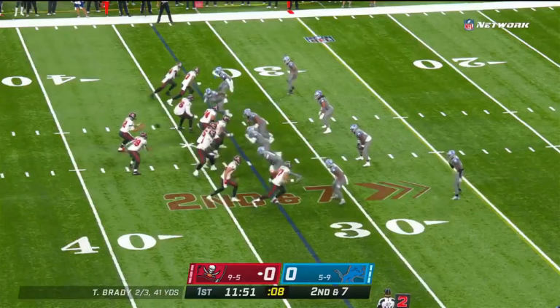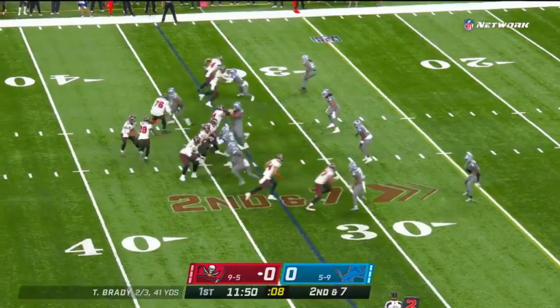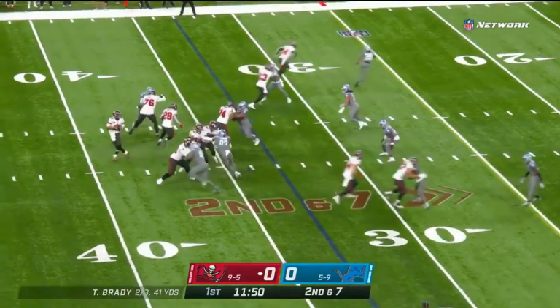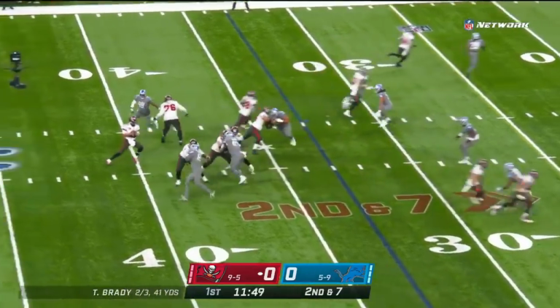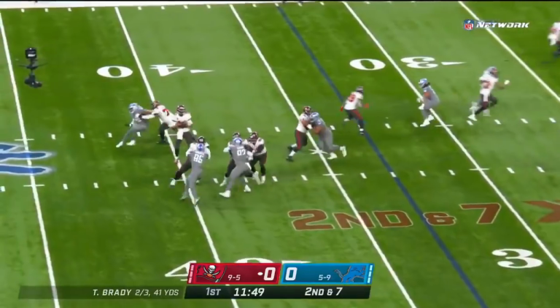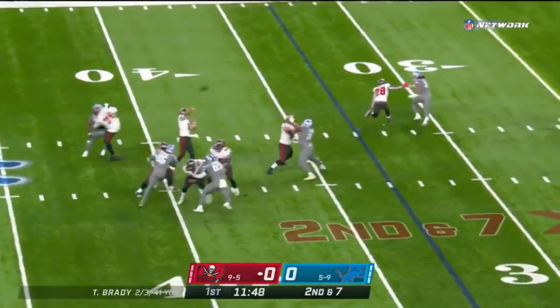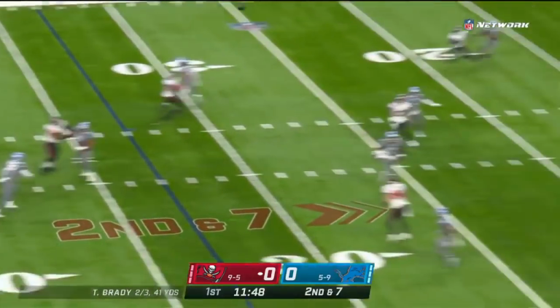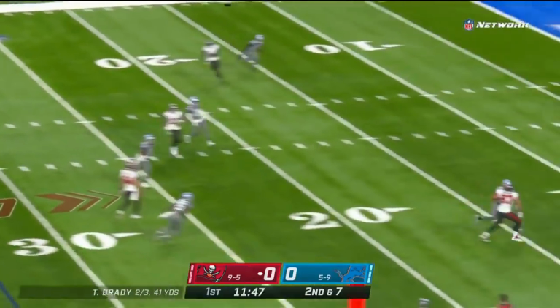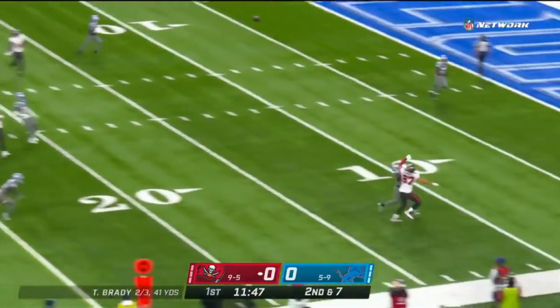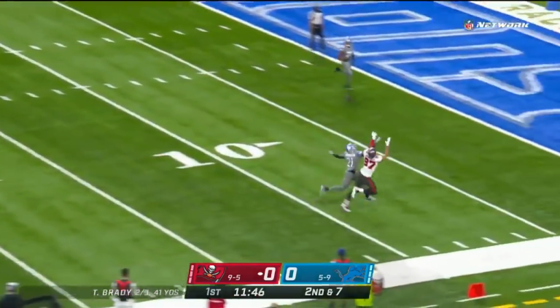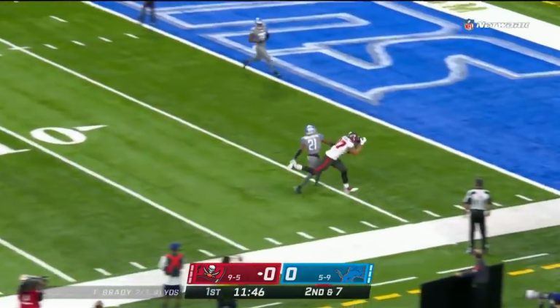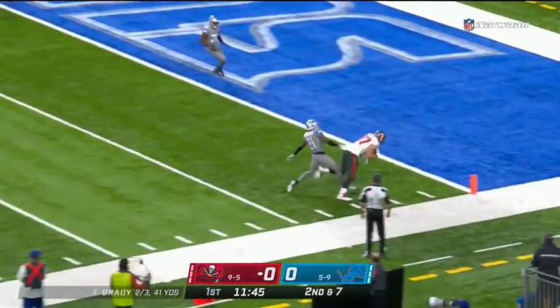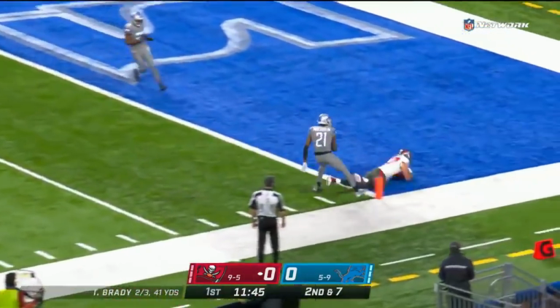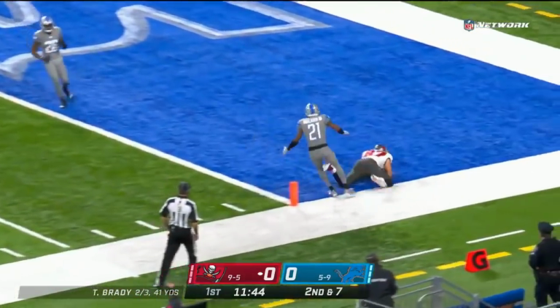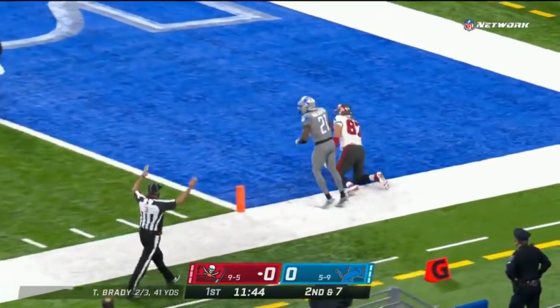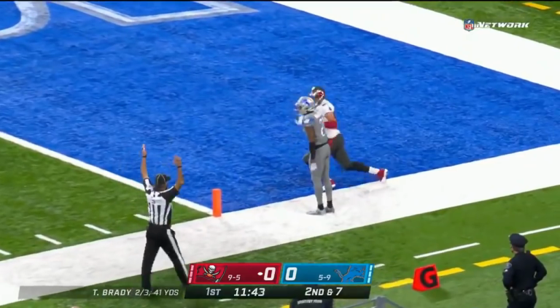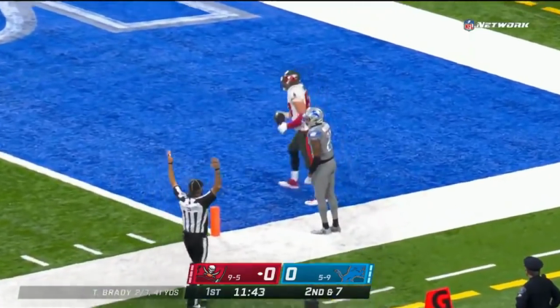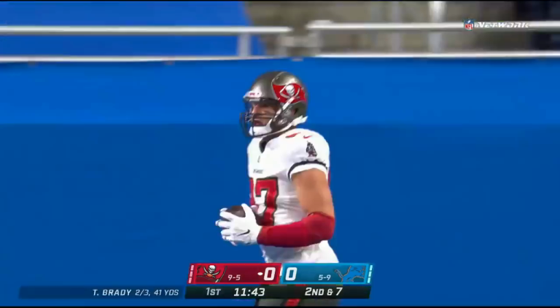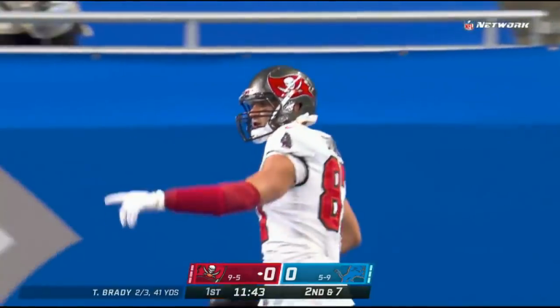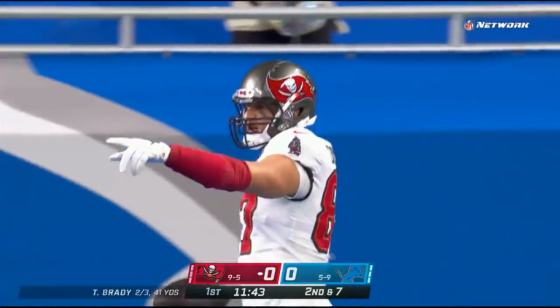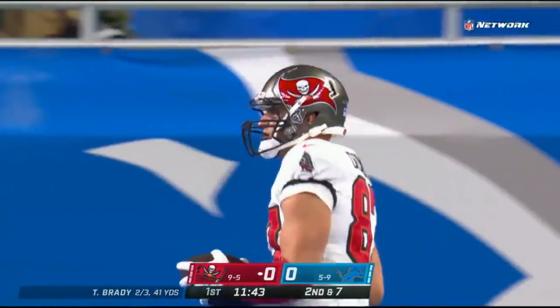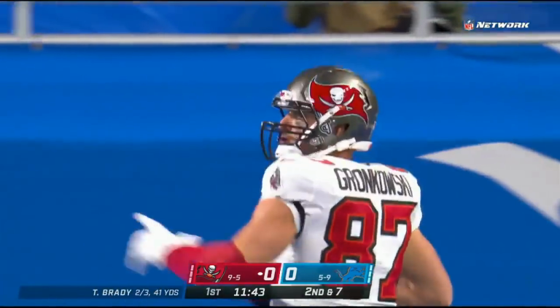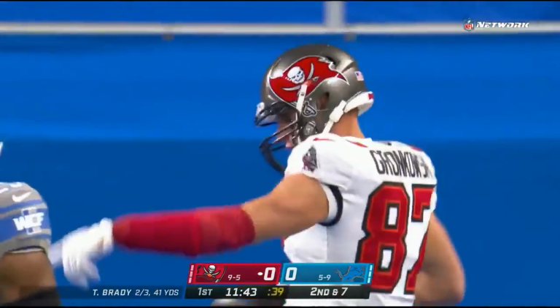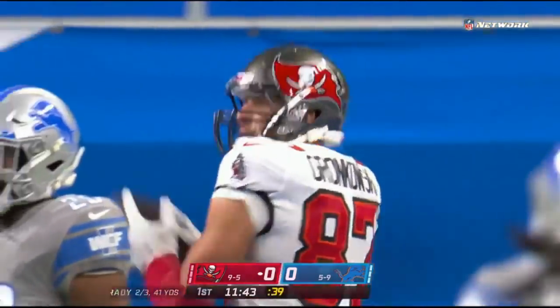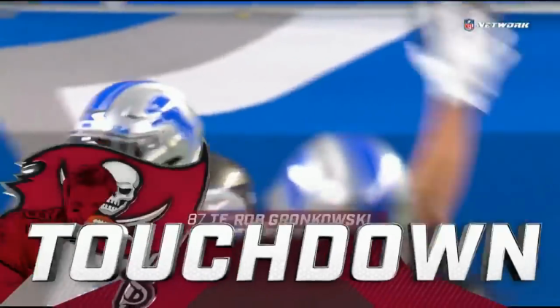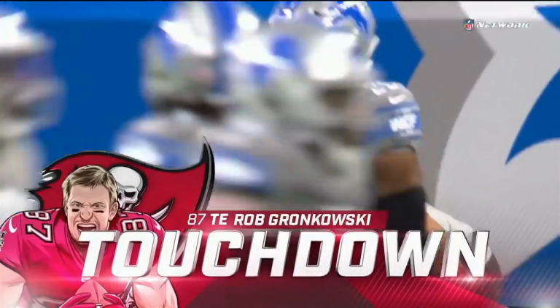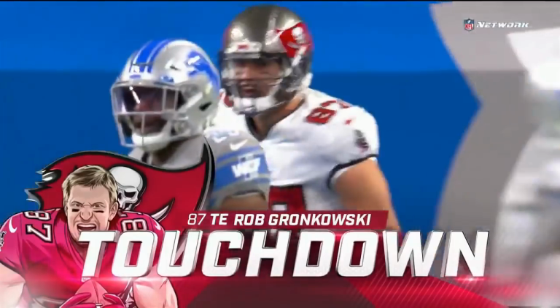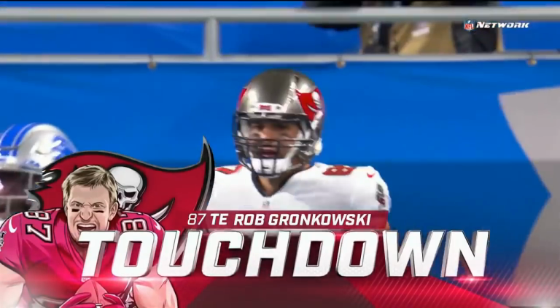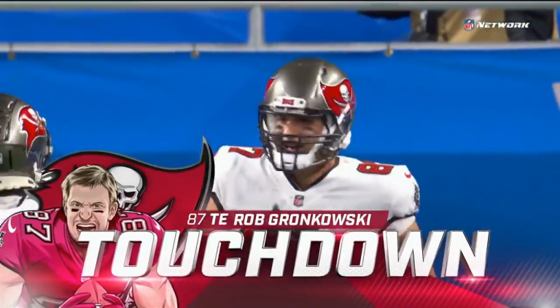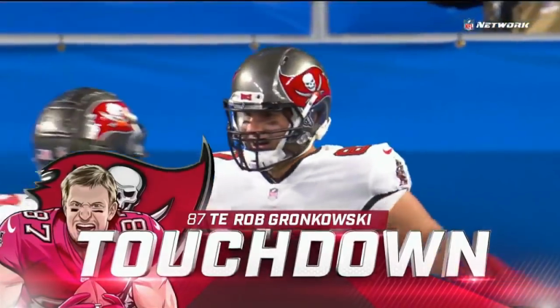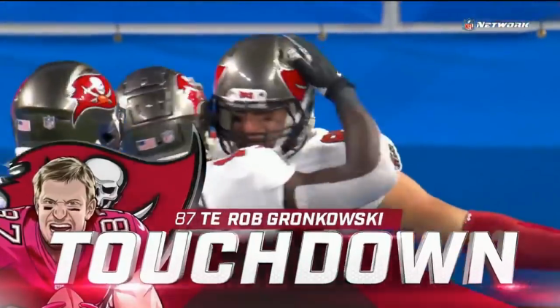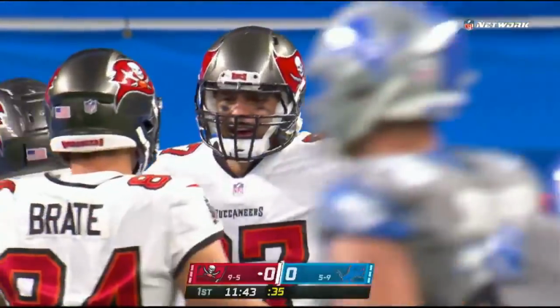Seven, the snap. Brady, play action fake, dropping back, looks downfield, throws a deep ball to the right sideline — caught ball, Gronkowski. Touchdown, Tampa Bay! Holy guacamole. What a phenomenal catch by the big tight end, former teammate of Tom Brady's in New England.